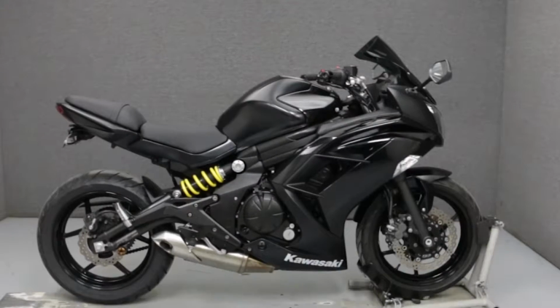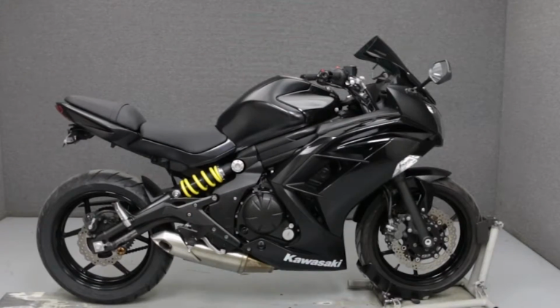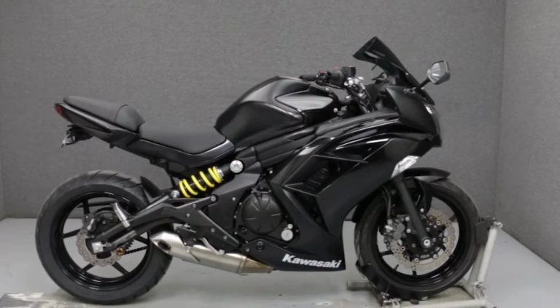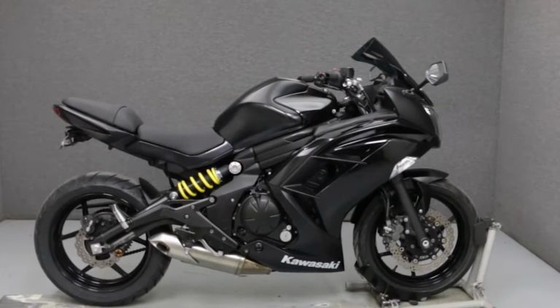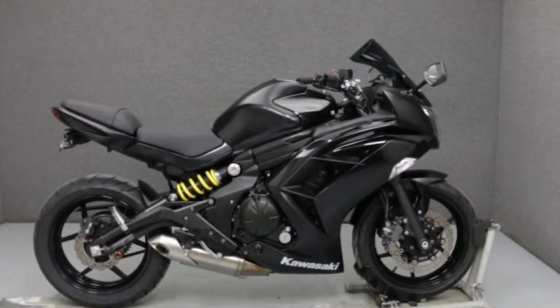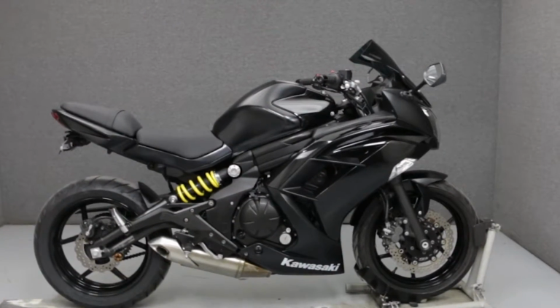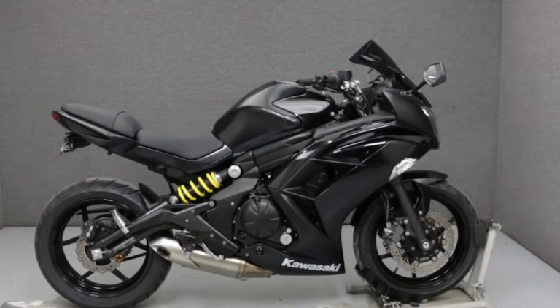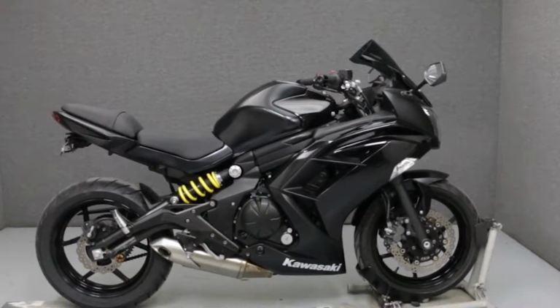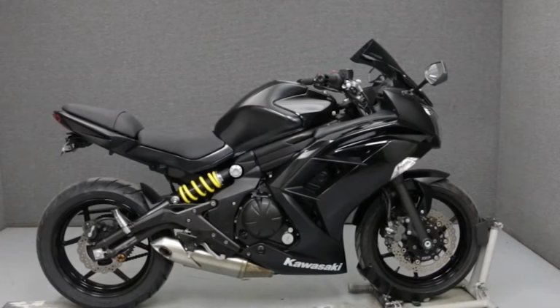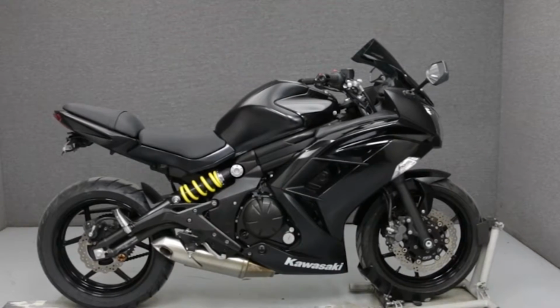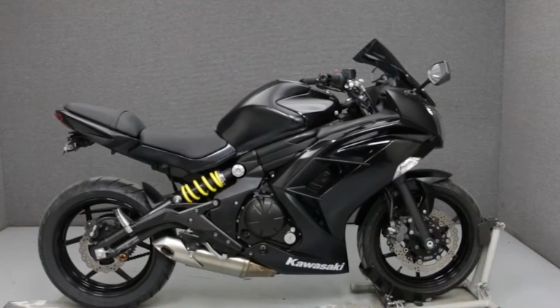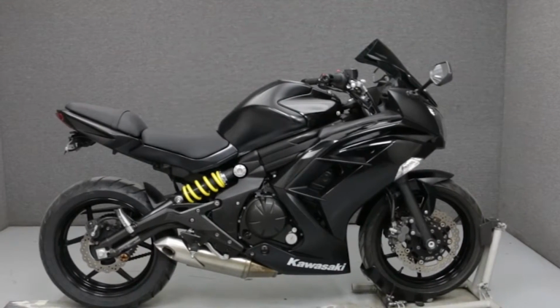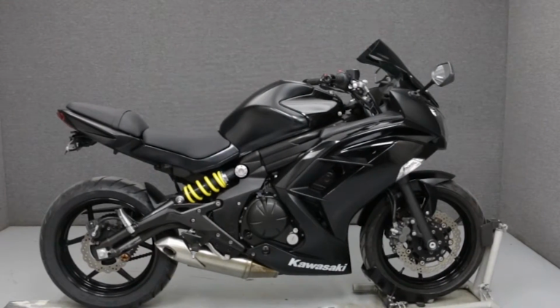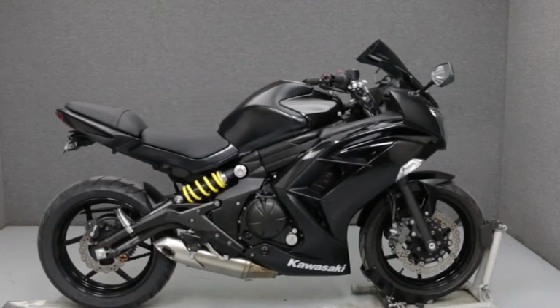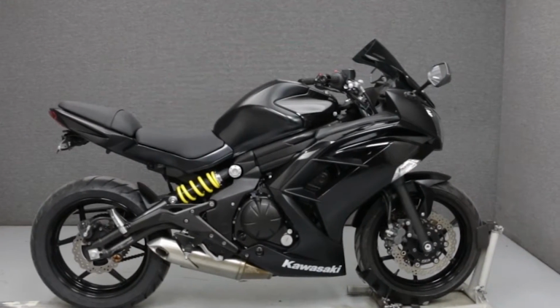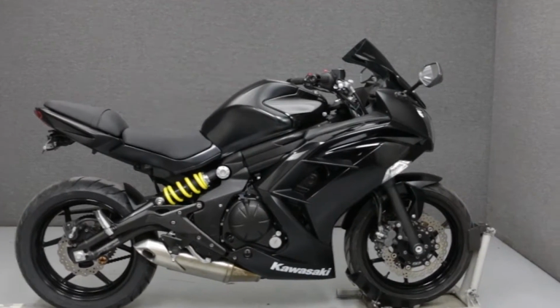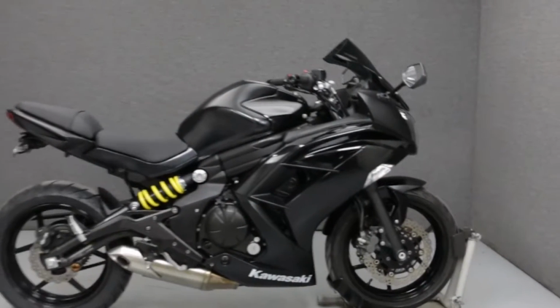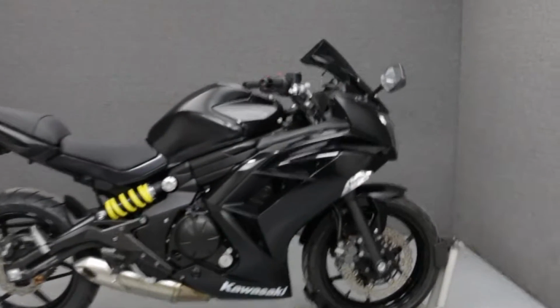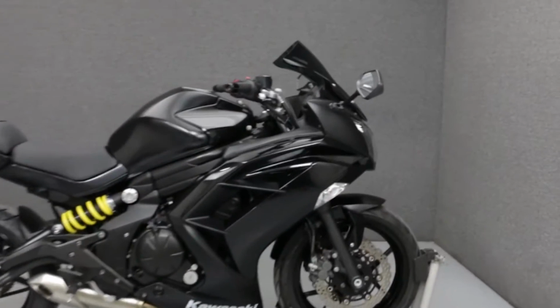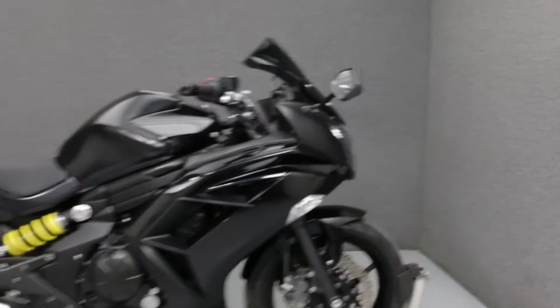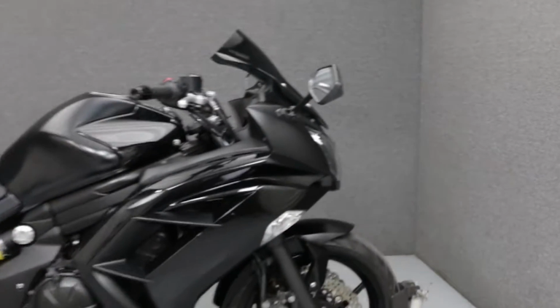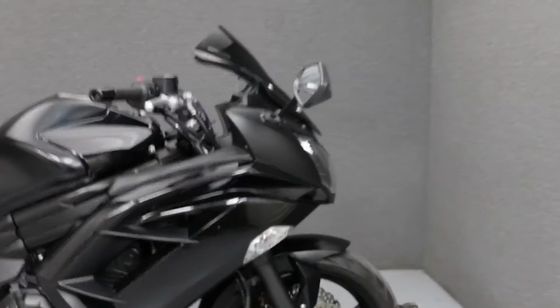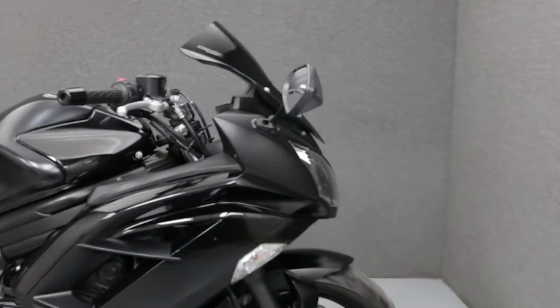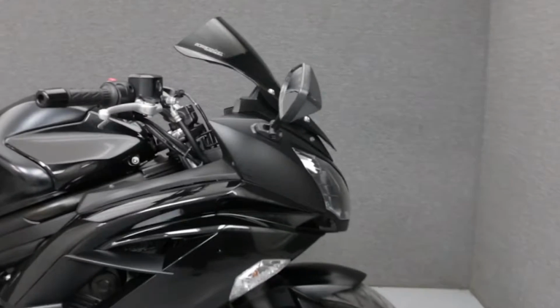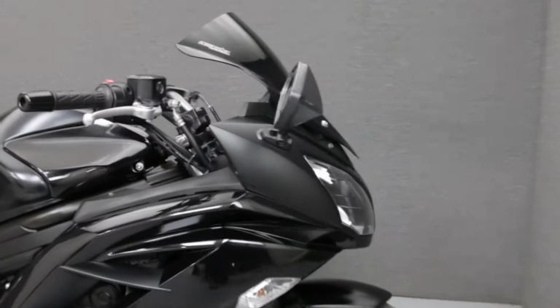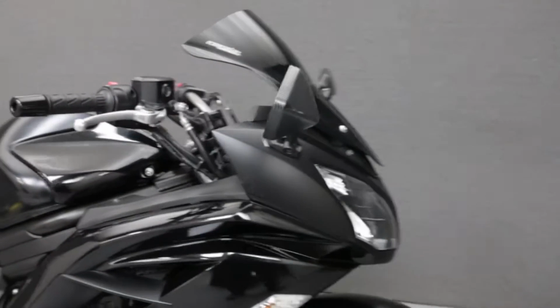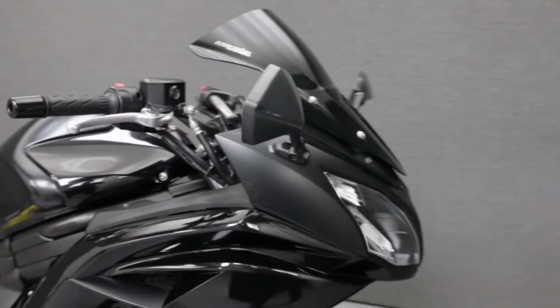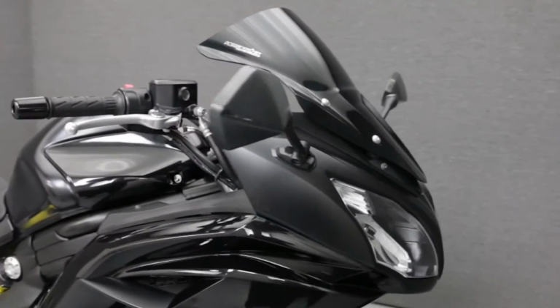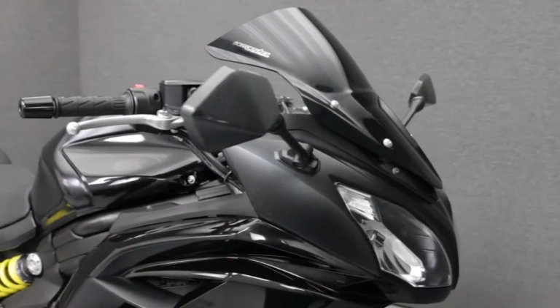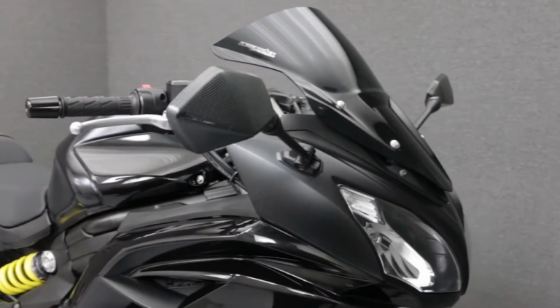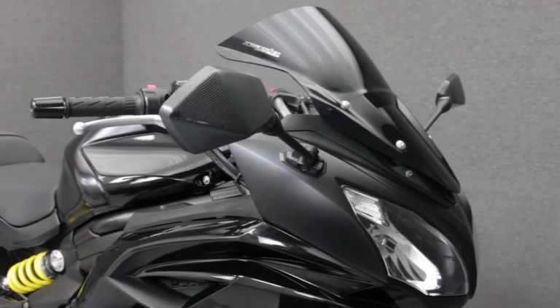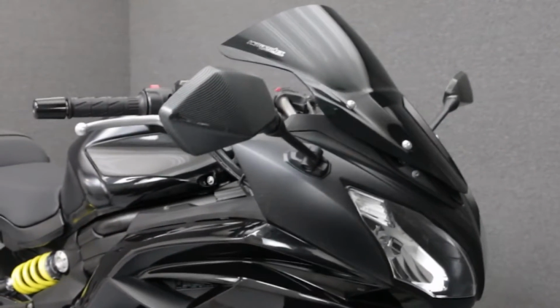Hey everyone, this is Keegan from National Power Sports. Today we're going to take a look at this 2013 Kawasaki Ninja 650 with 4,613 miles.